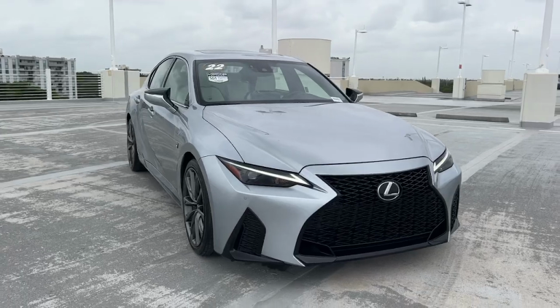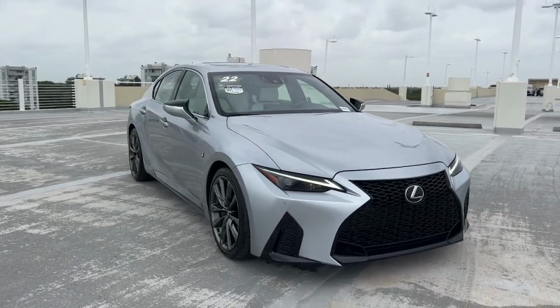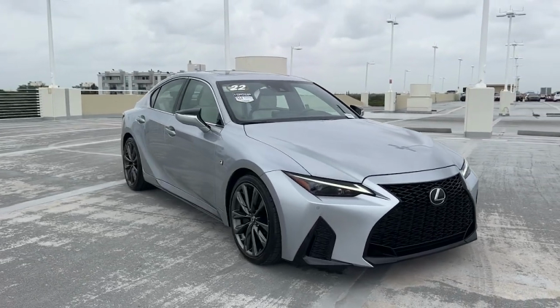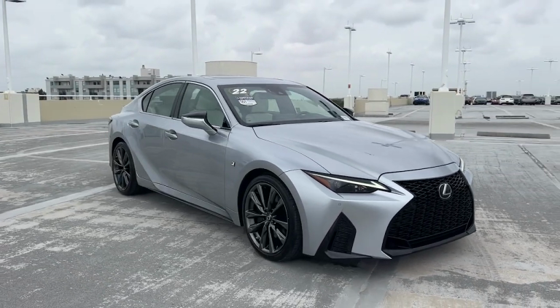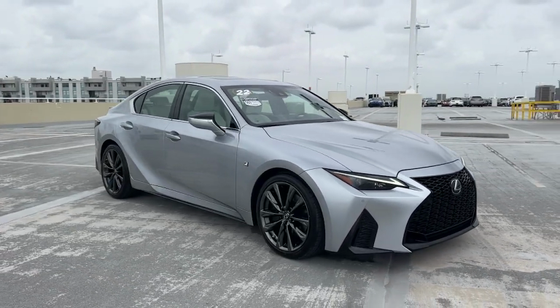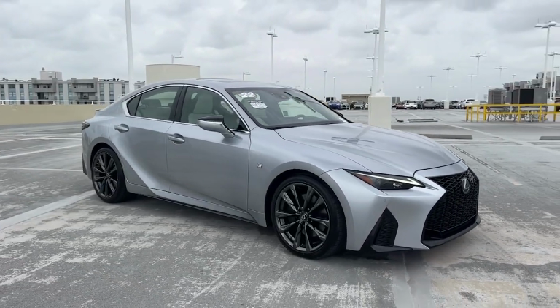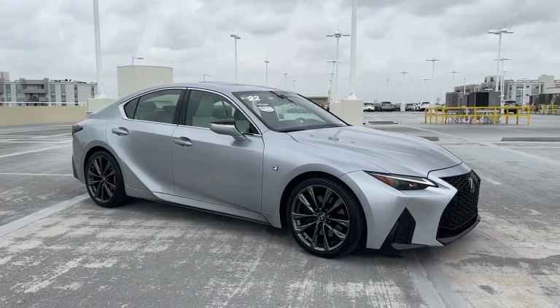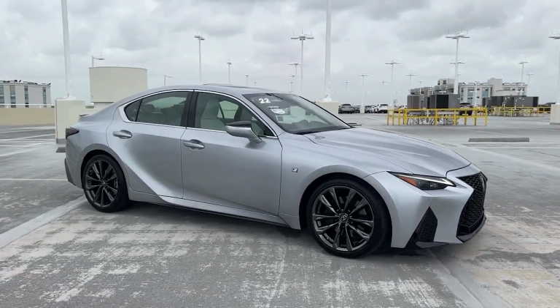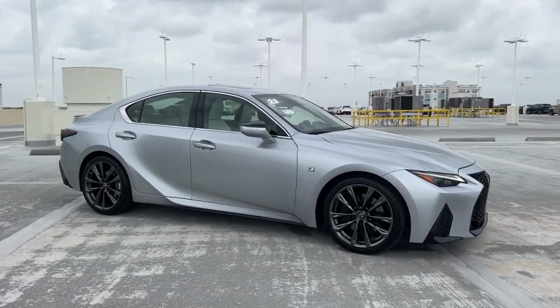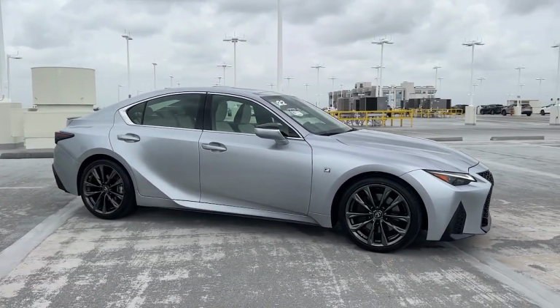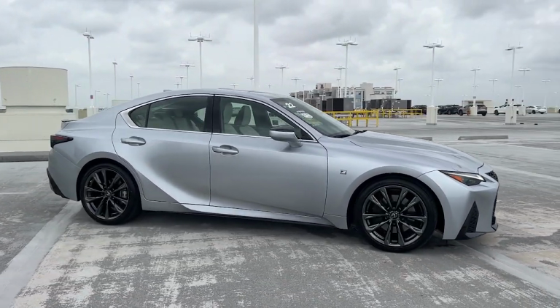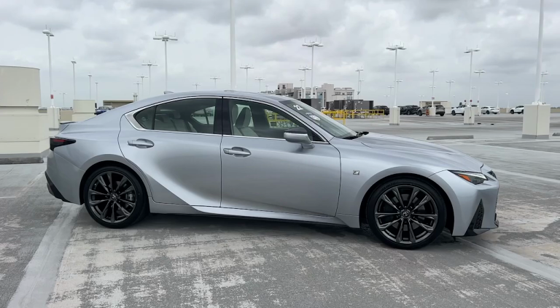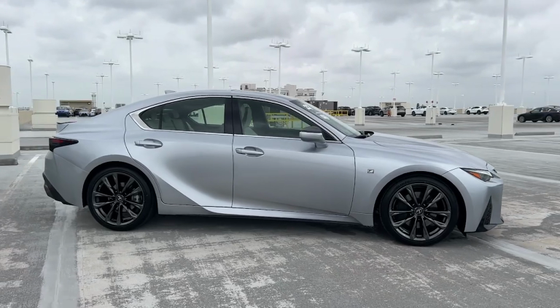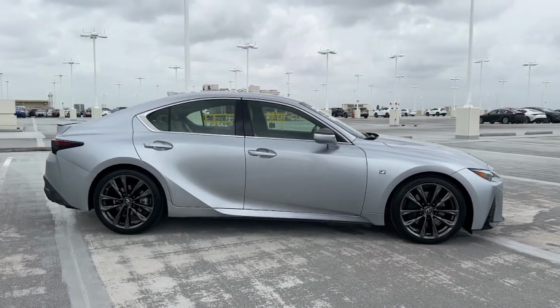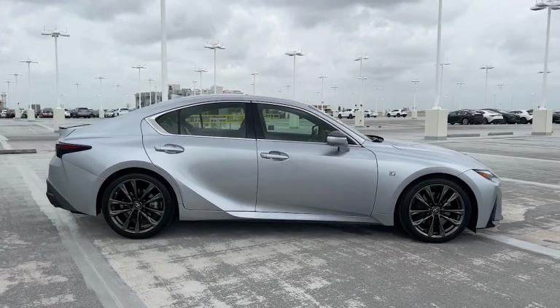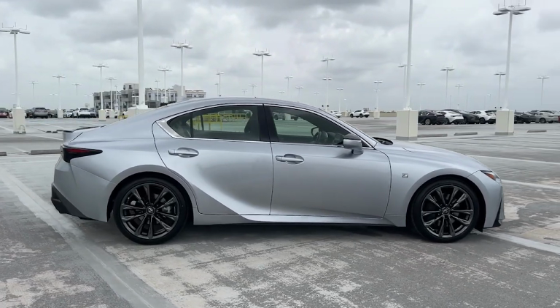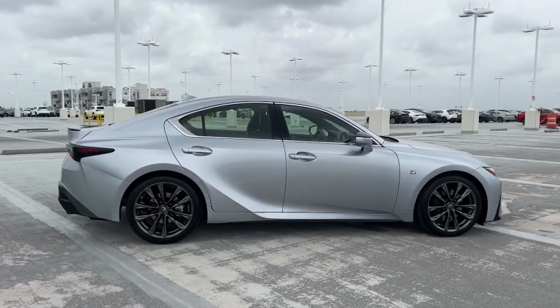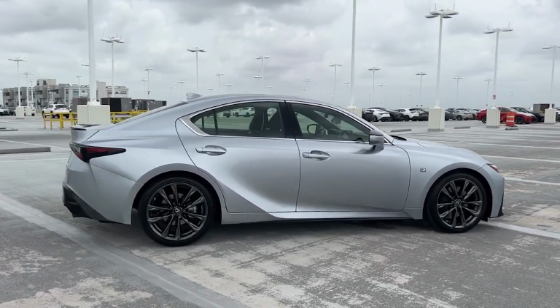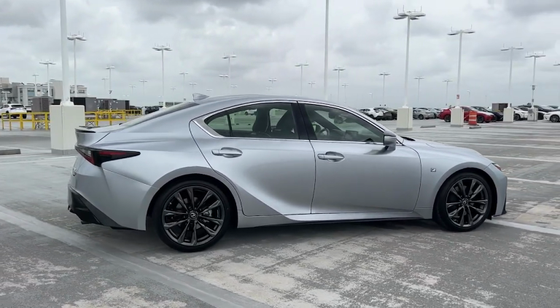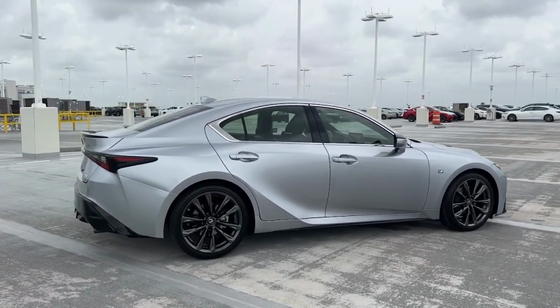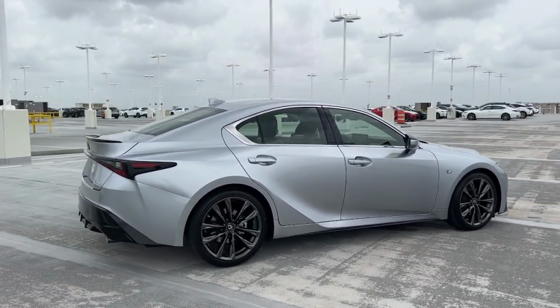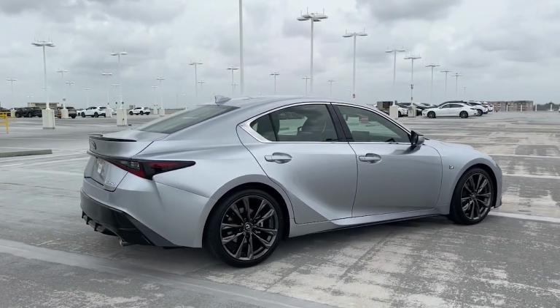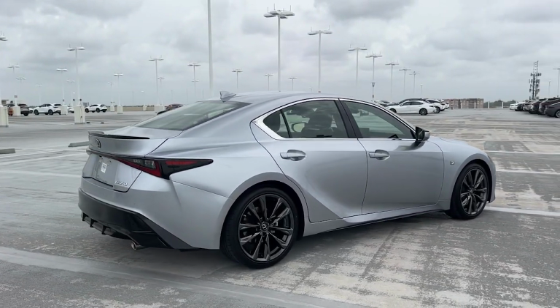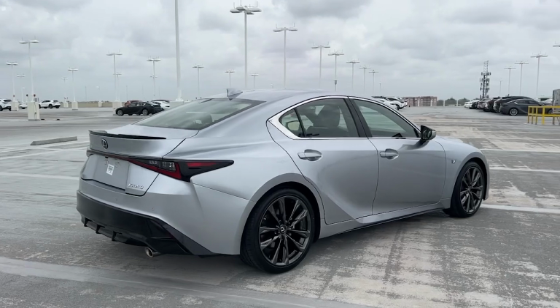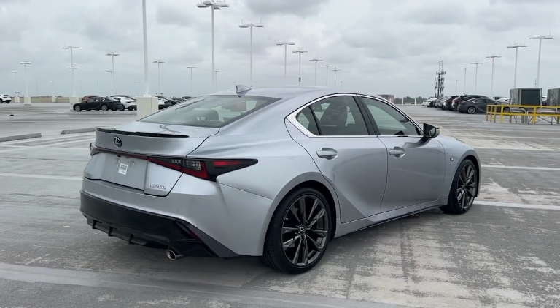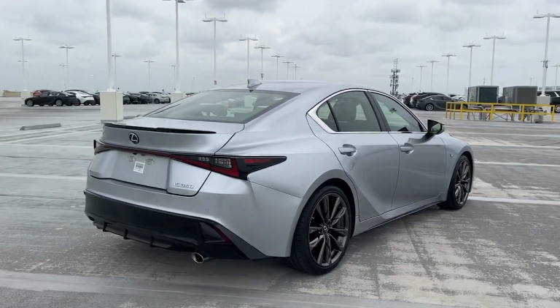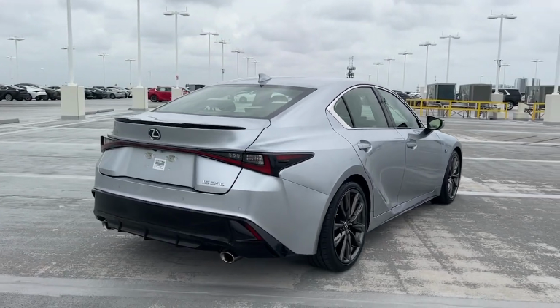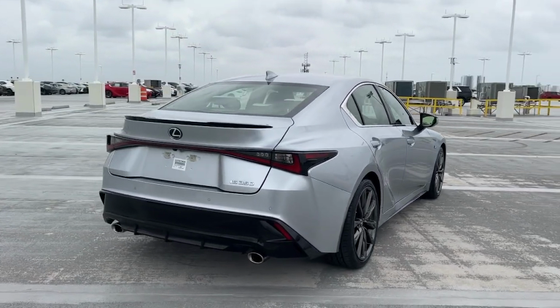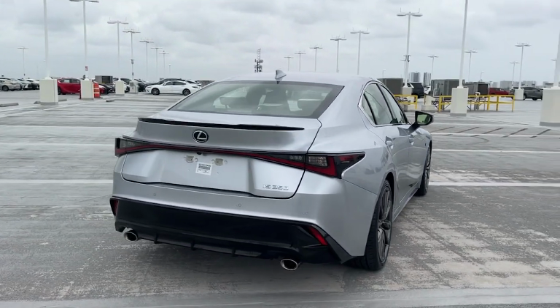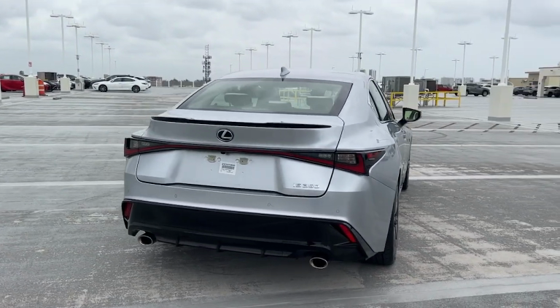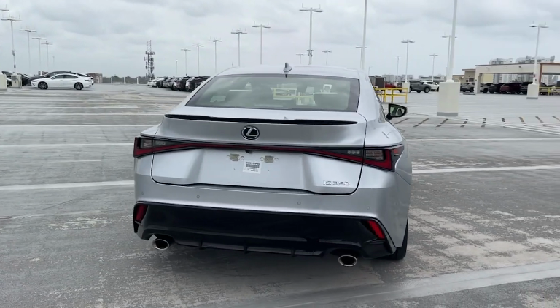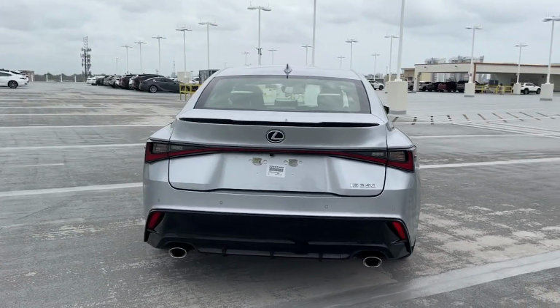Hop into the 2022 Lexus IS. With less than 25,000 miles on the odometer, this vehicle provides excellent value. Here's a feature-rich IS, the compact luxury sedan with a penchant for safety.